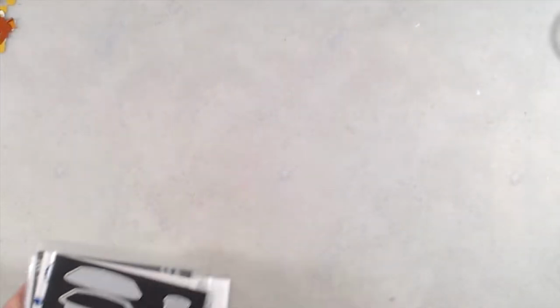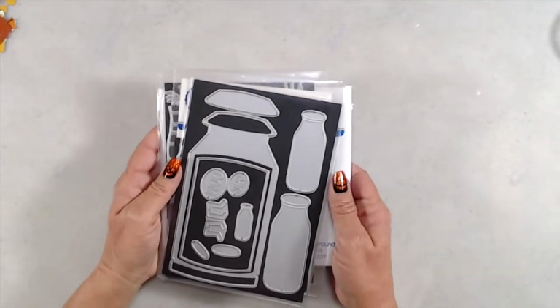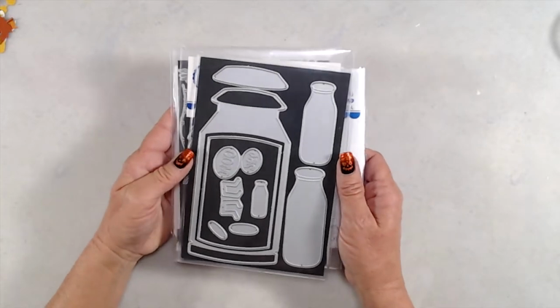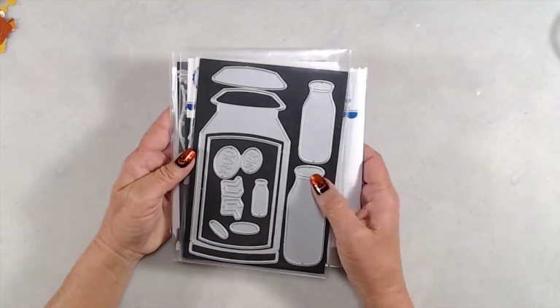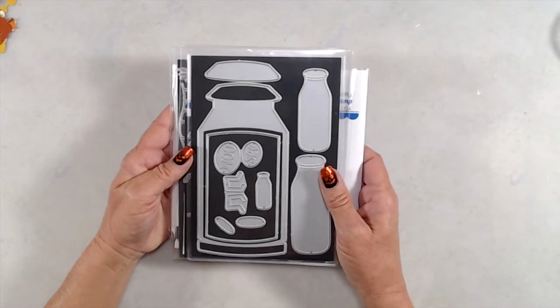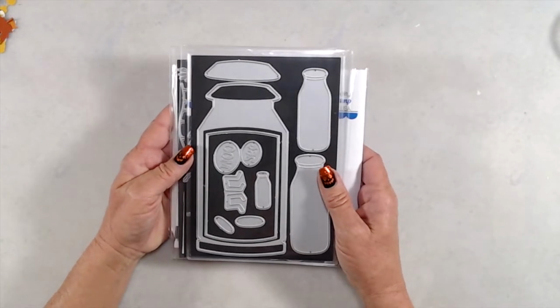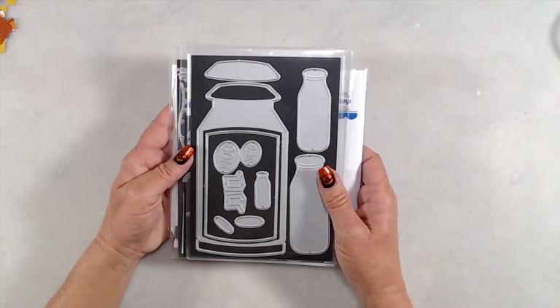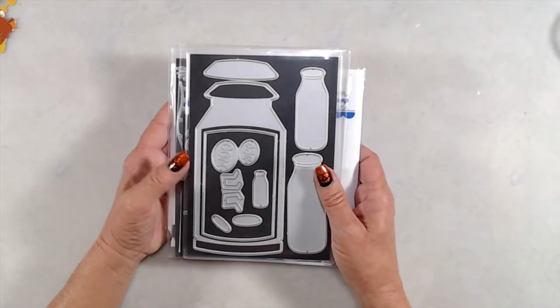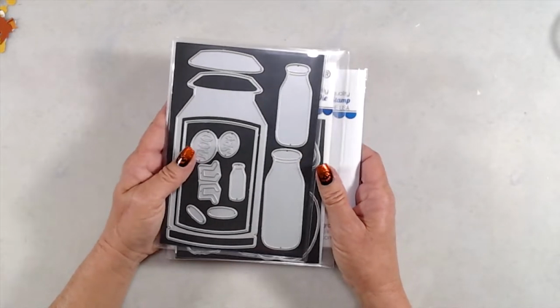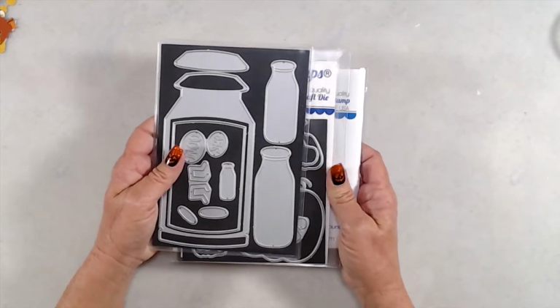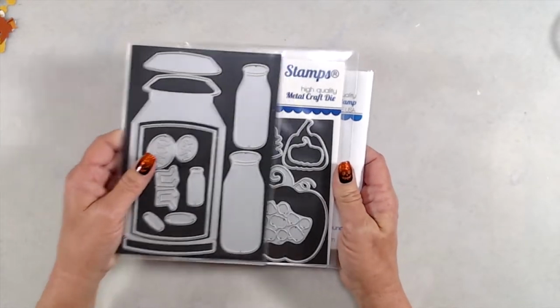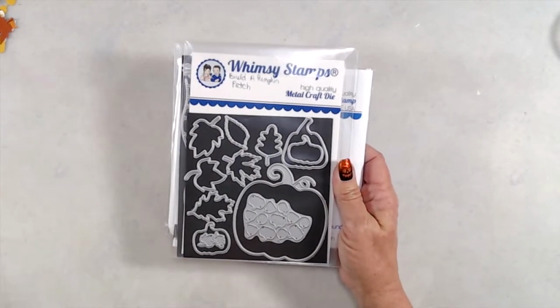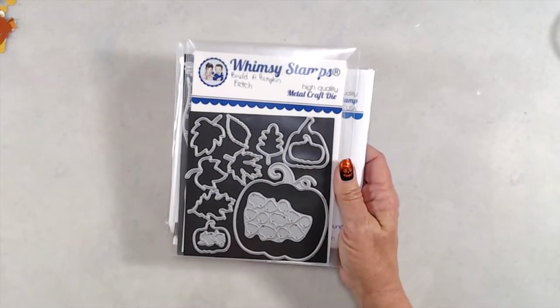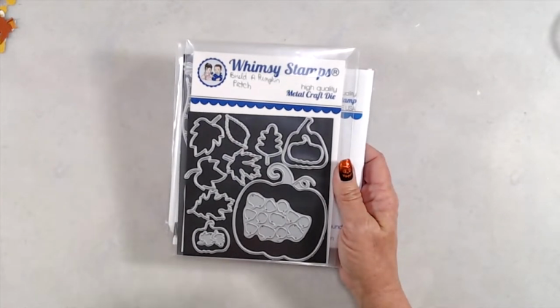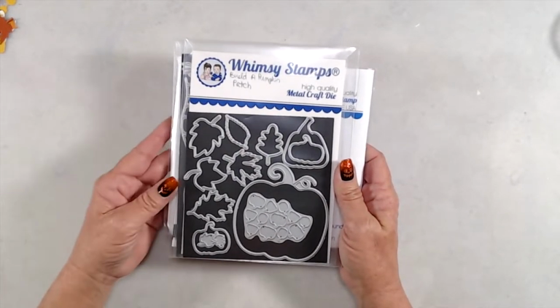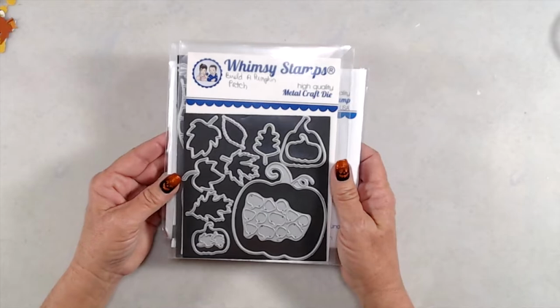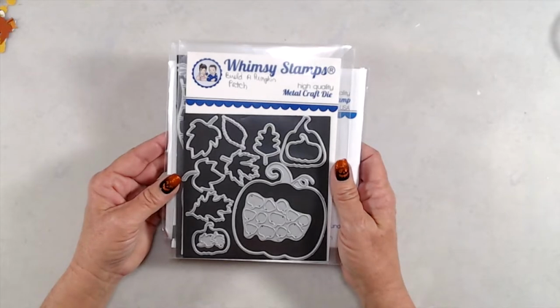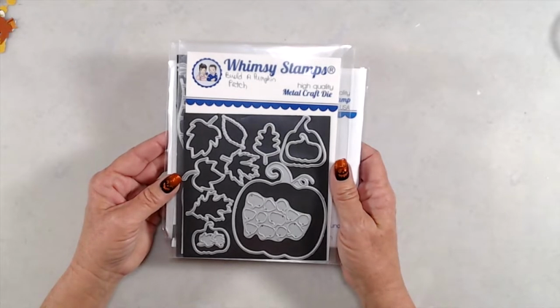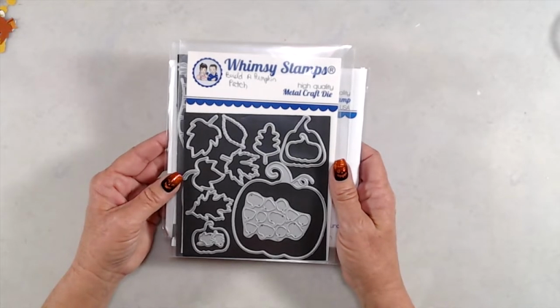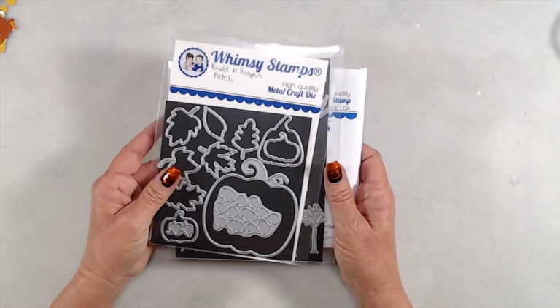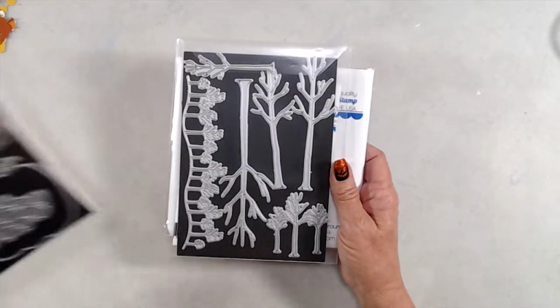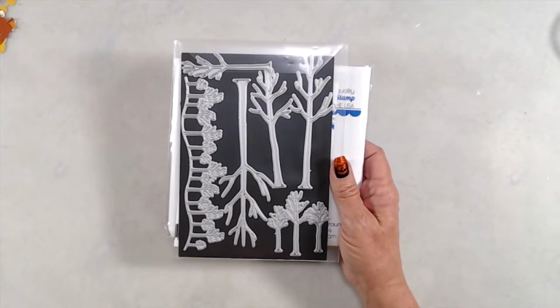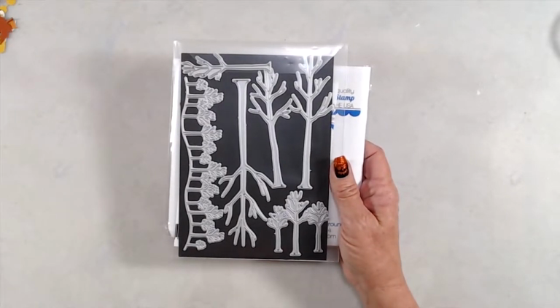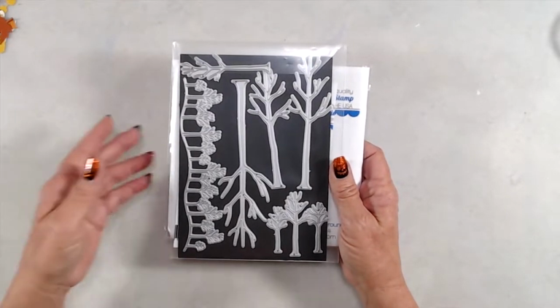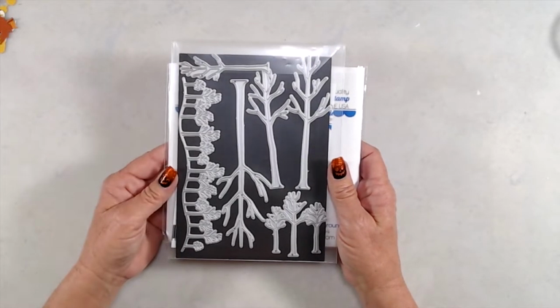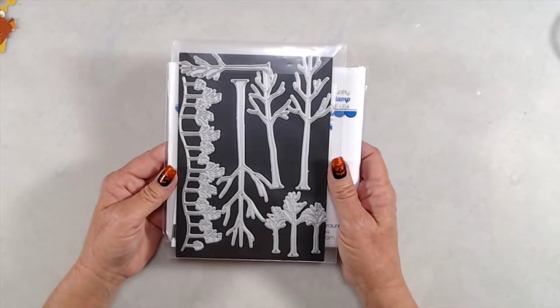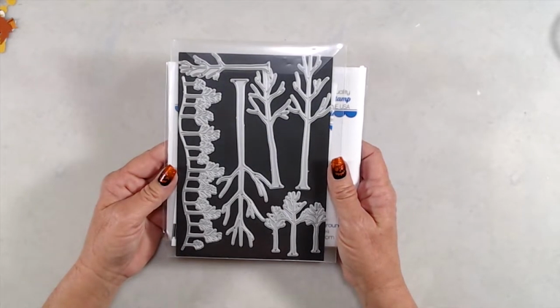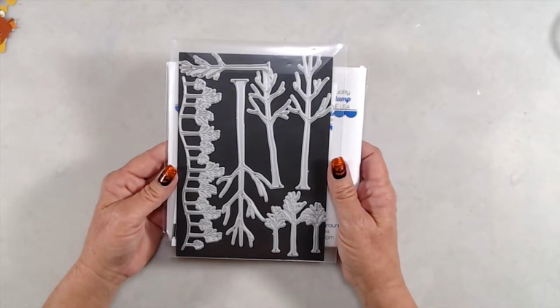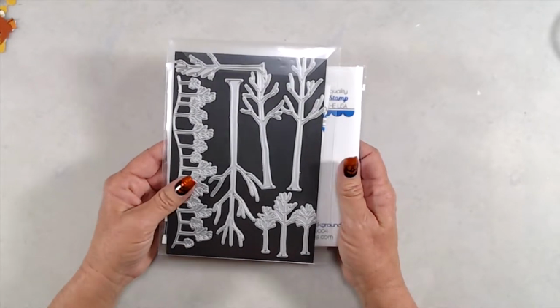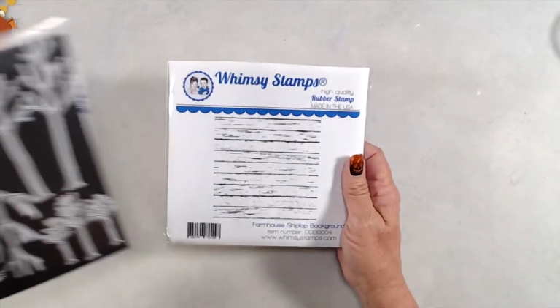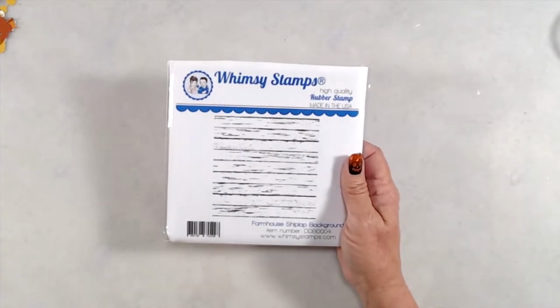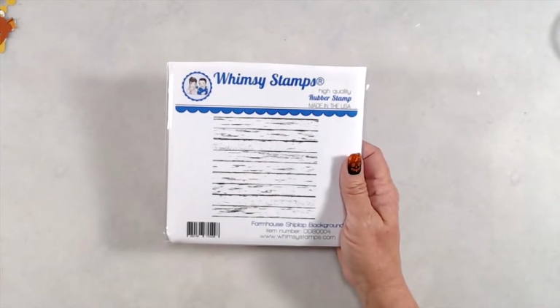The products that I'll be using are the Milk Can die set, the Build a Pumpkin Patch die set, the Trees Assortment die set, and the Farmhouse shiplap background stamp.